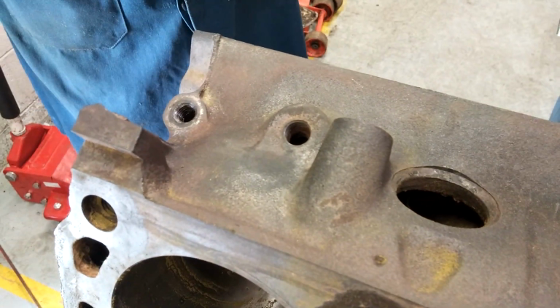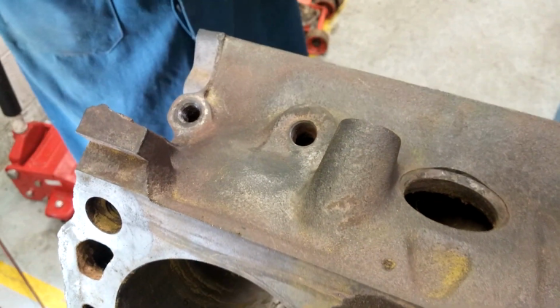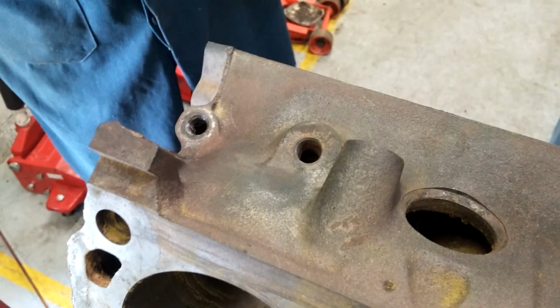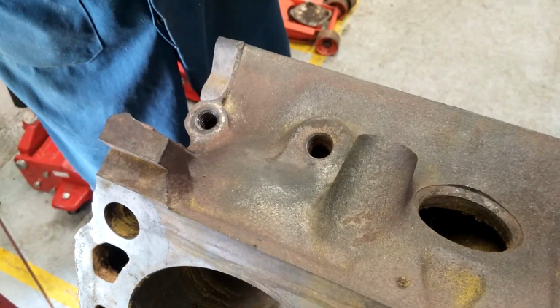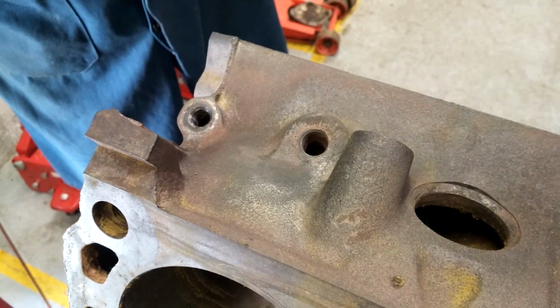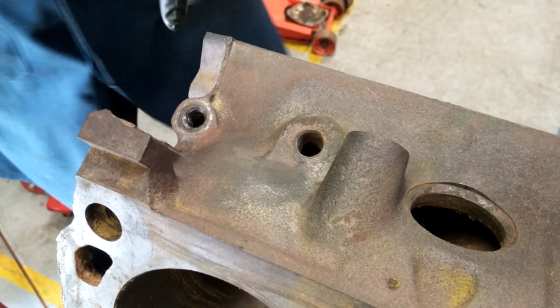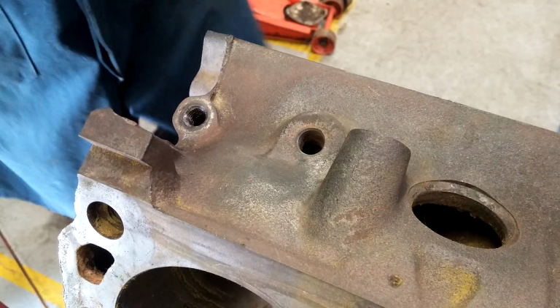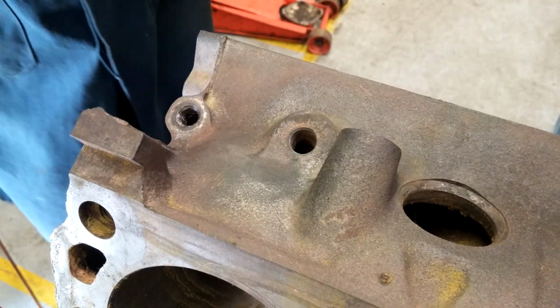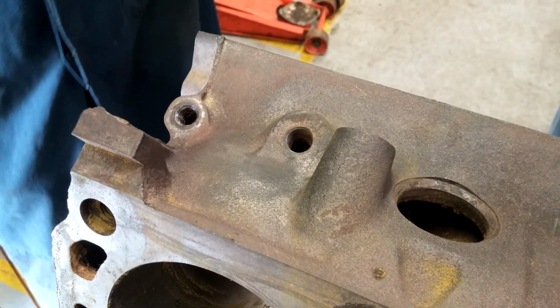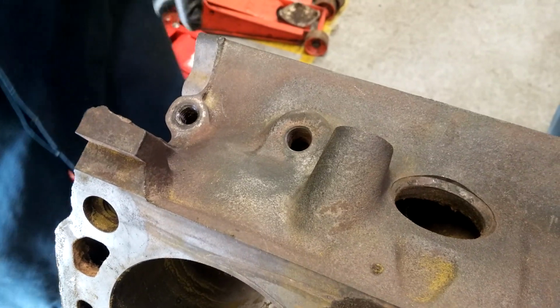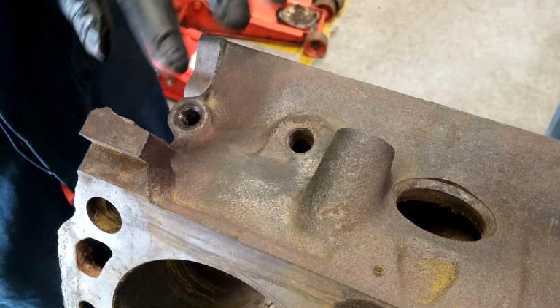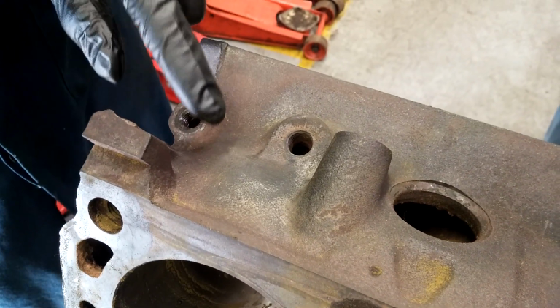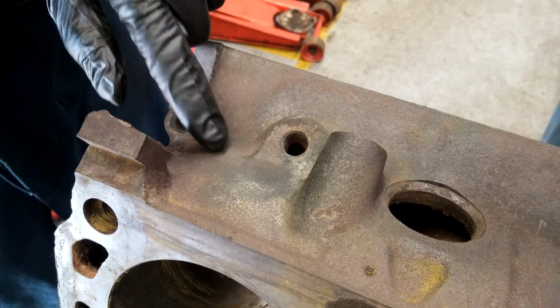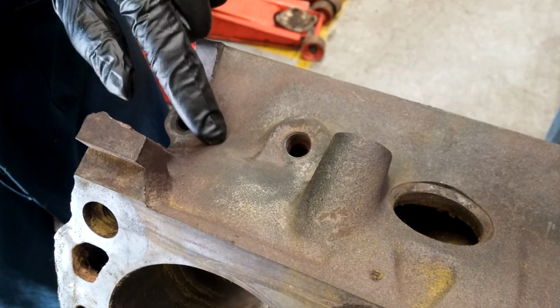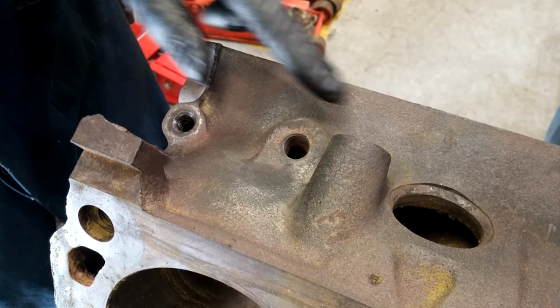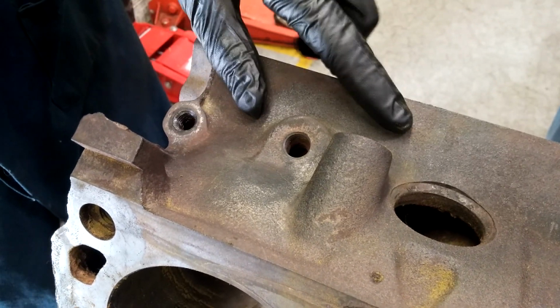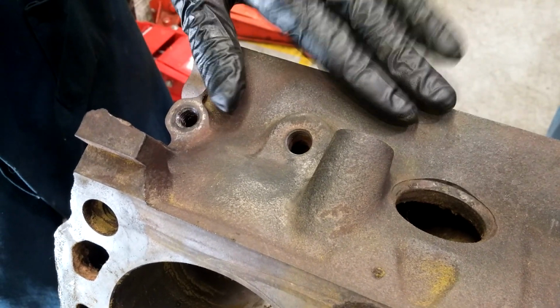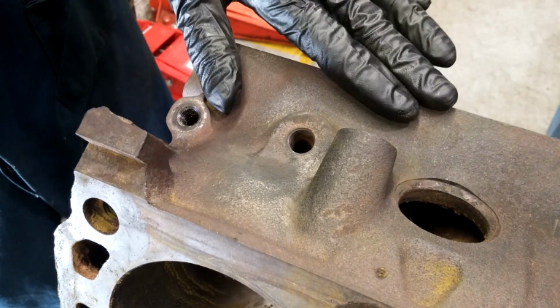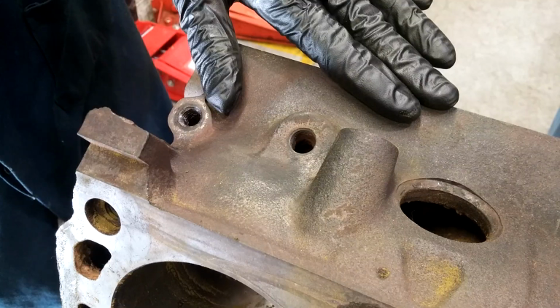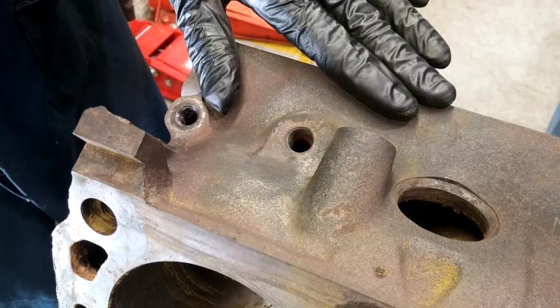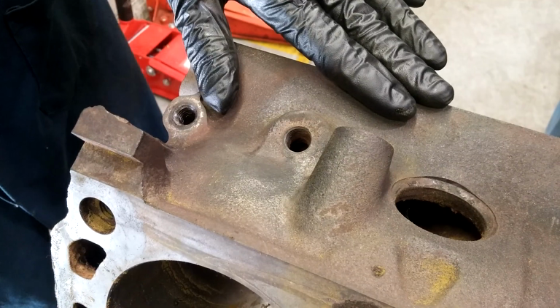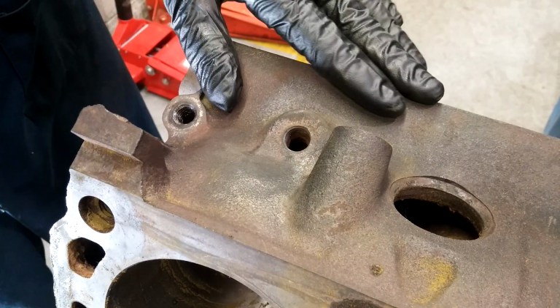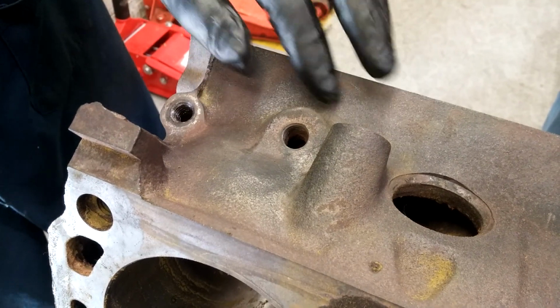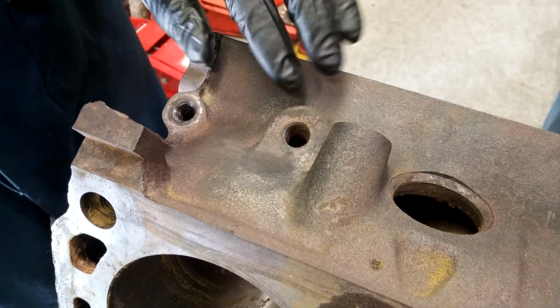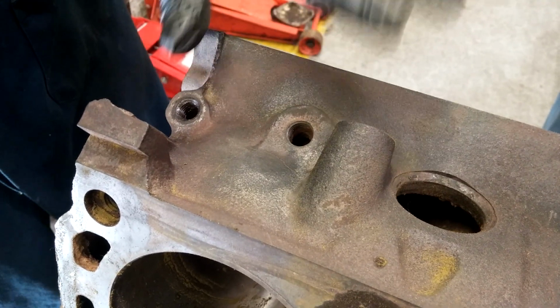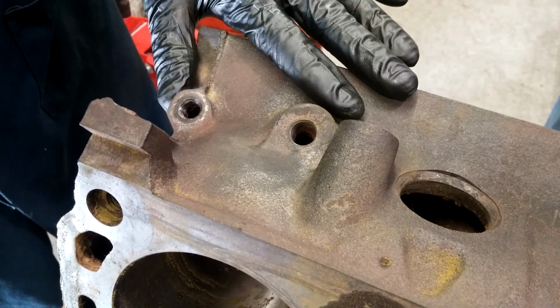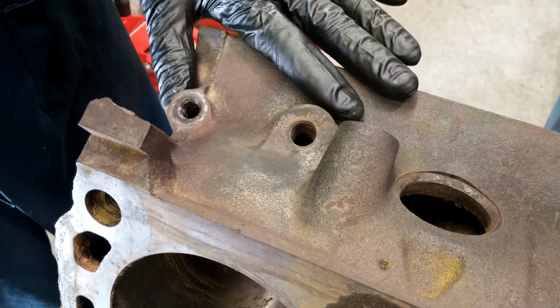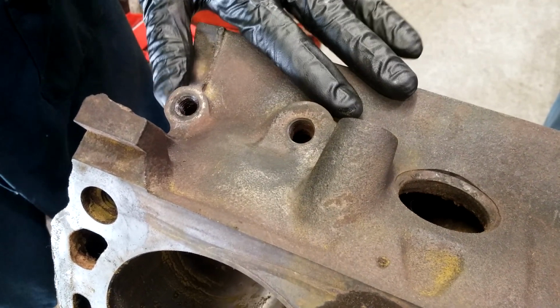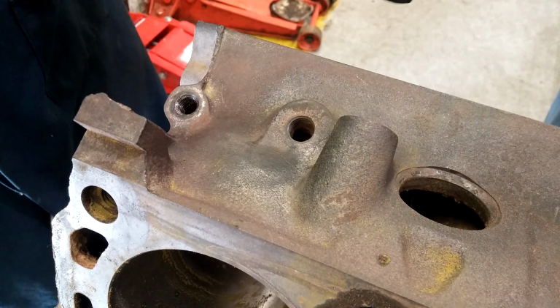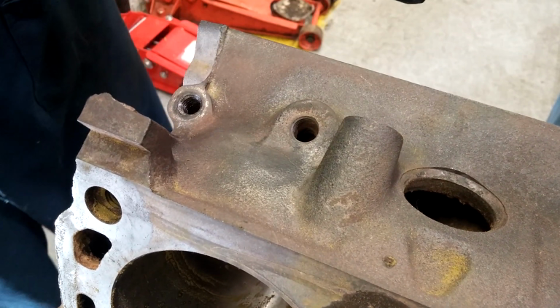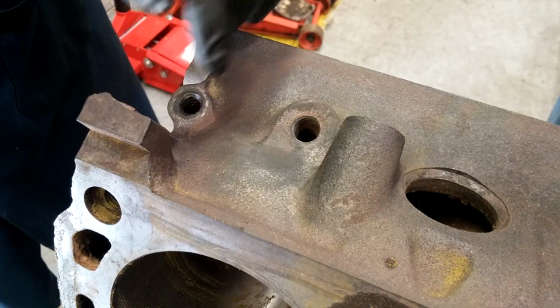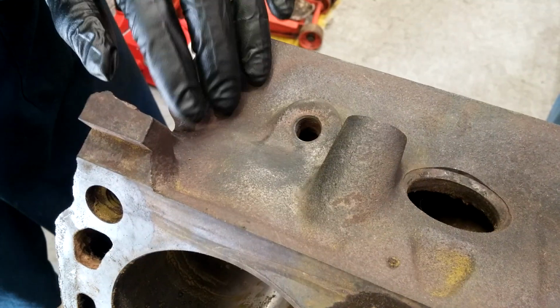In this video we're going to demonstrate how to use magna flux crack detection to find a crack in a cast iron cylinder head or engine block. This doesn't work on aluminum because the magnet doesn't work on aluminum.